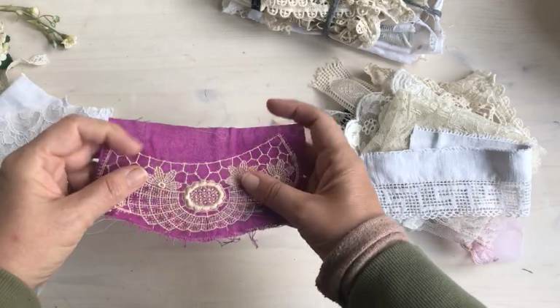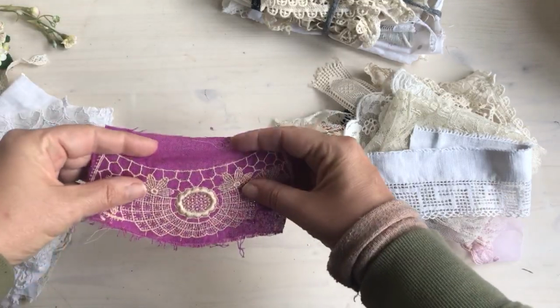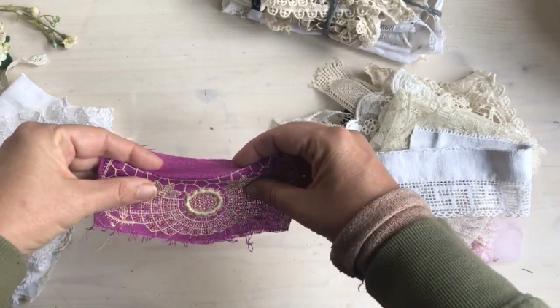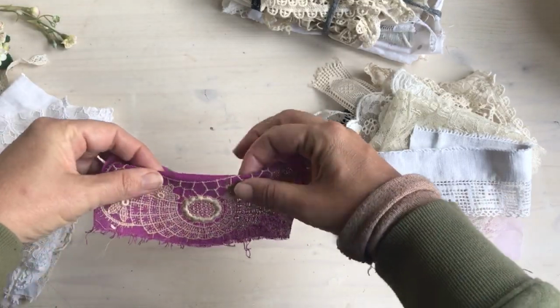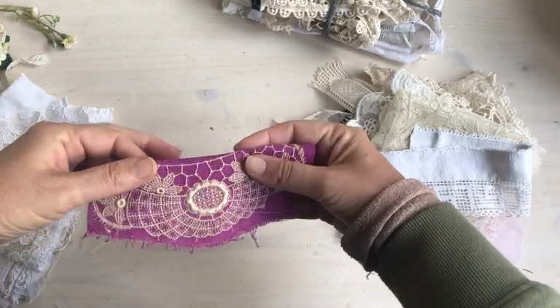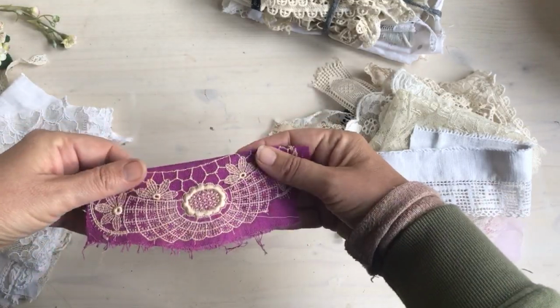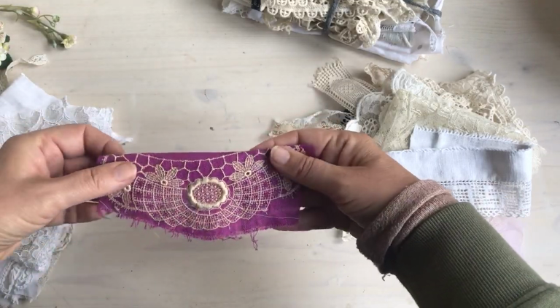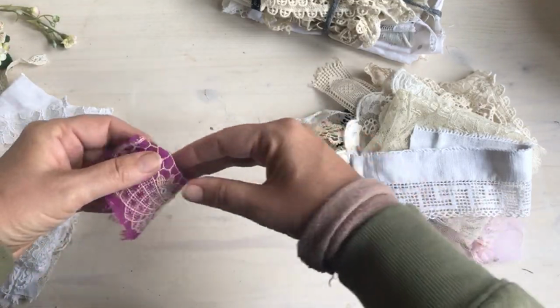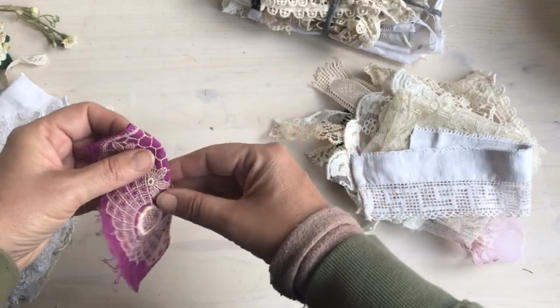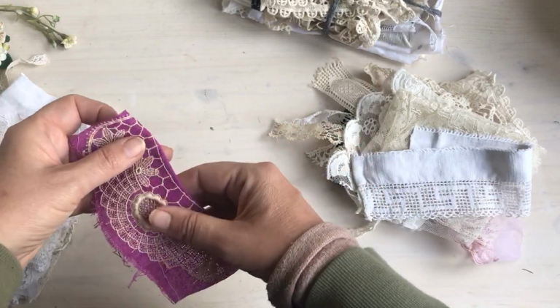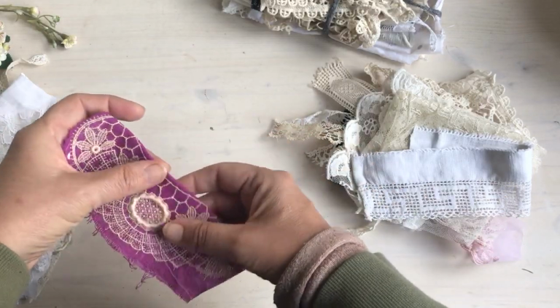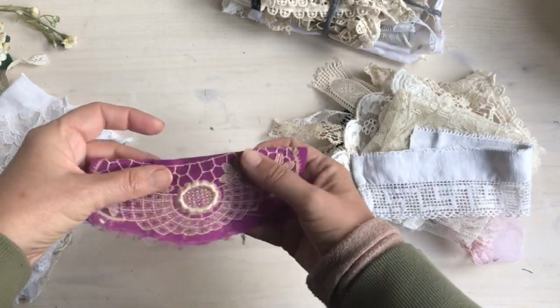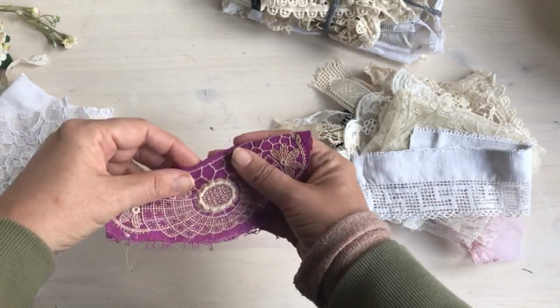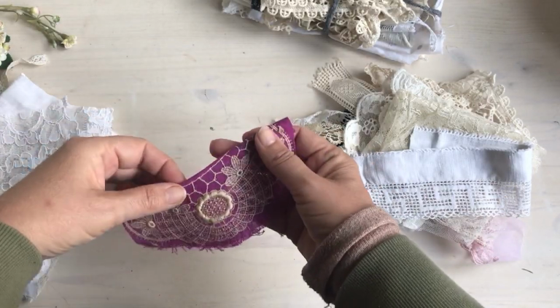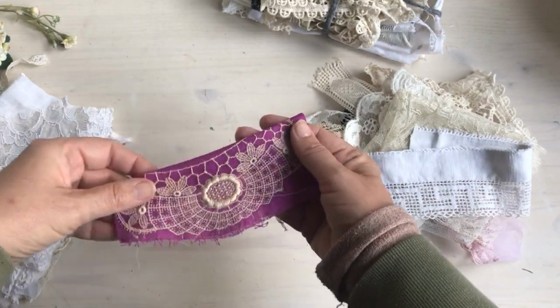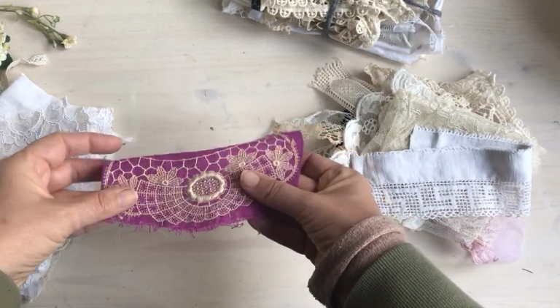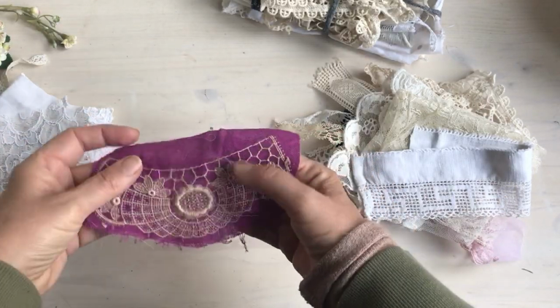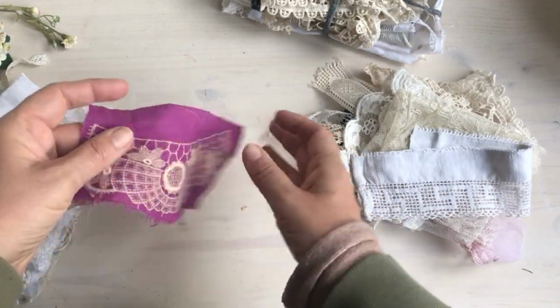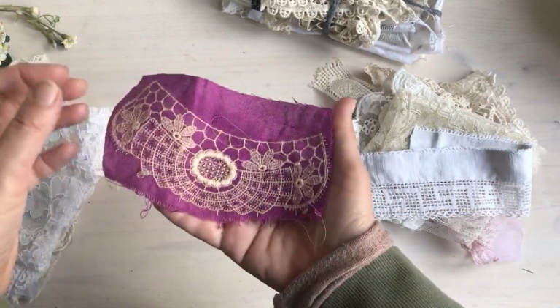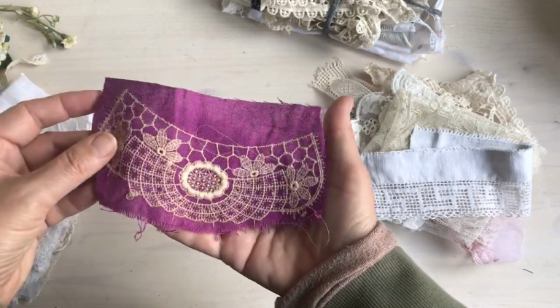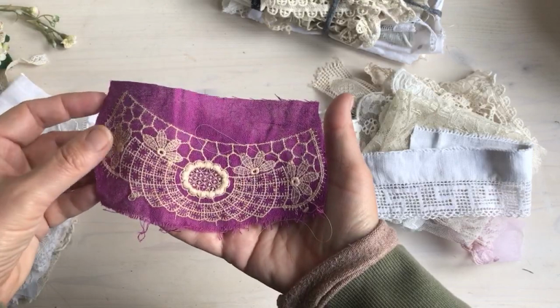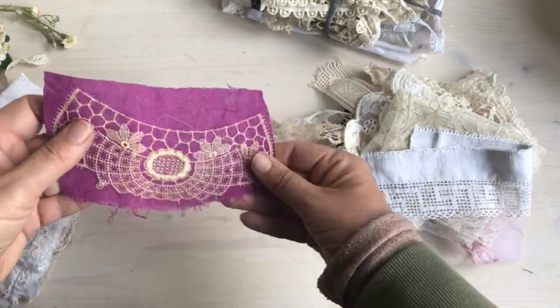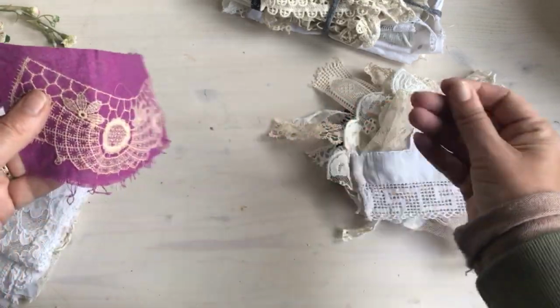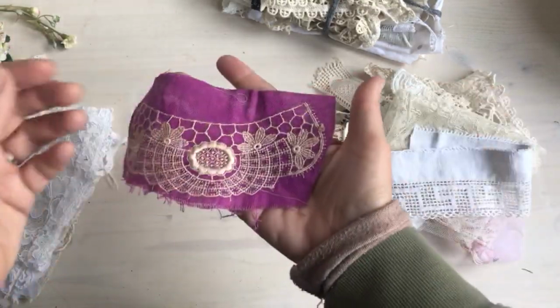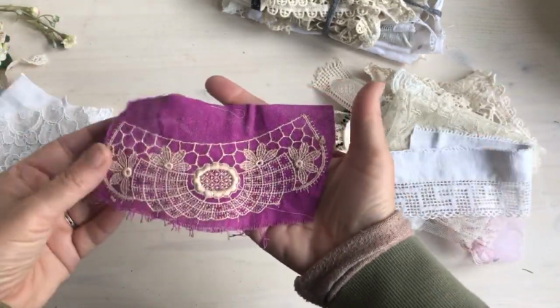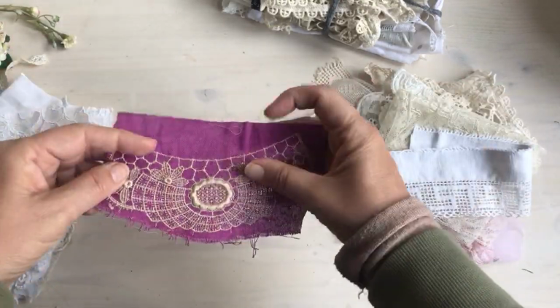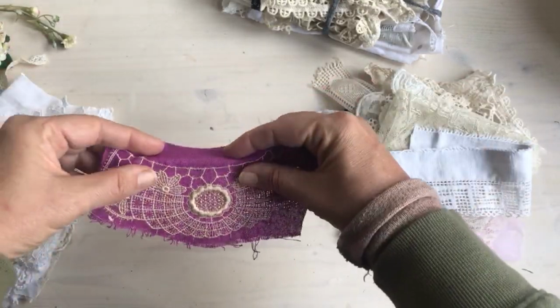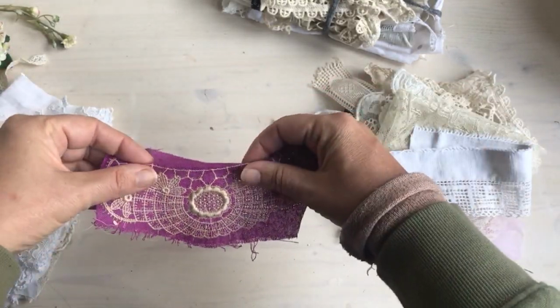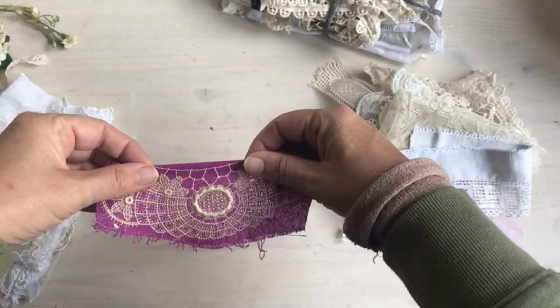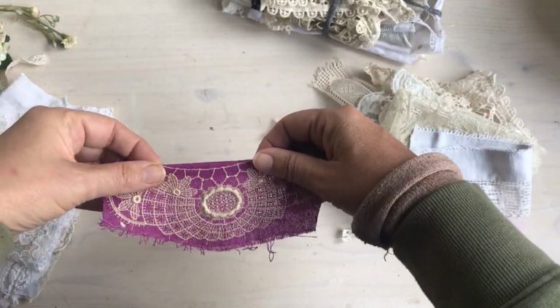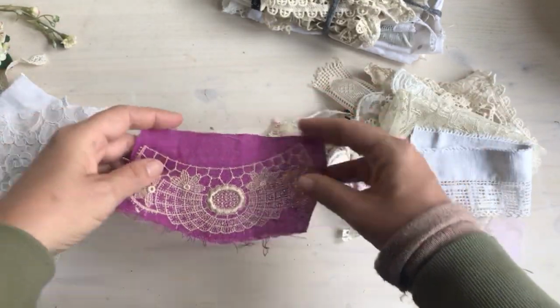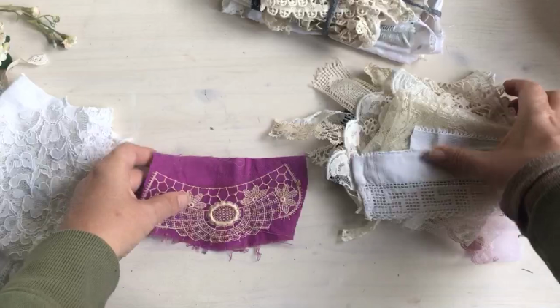Each bundle will also have one of these — I don't actually know what they were for, but I had a whole row of them so I kept some and cut the rest up. I think they're machine done but they're lovely, so they could be really fun in a boho journal even.